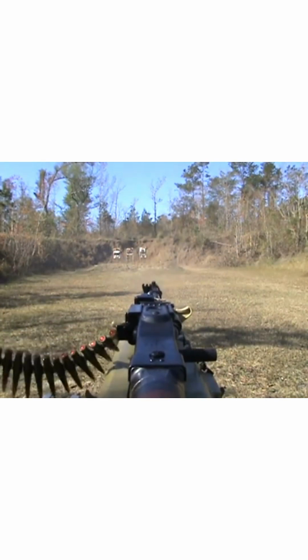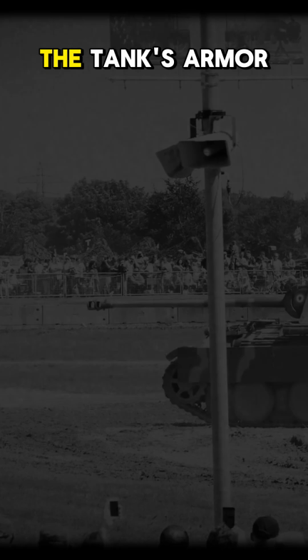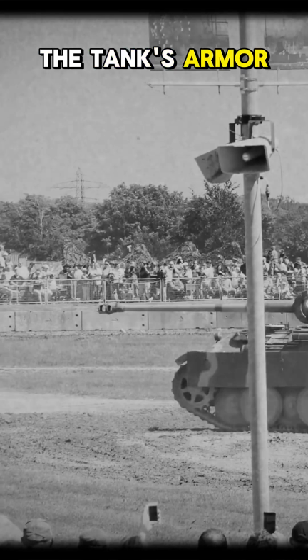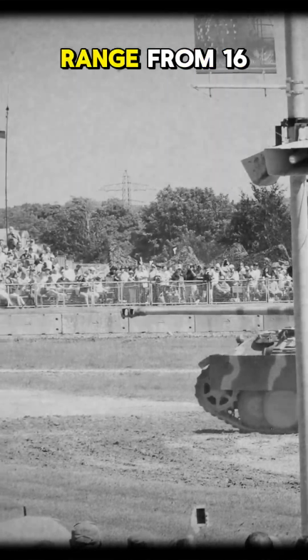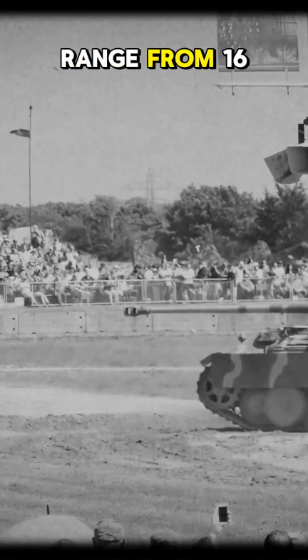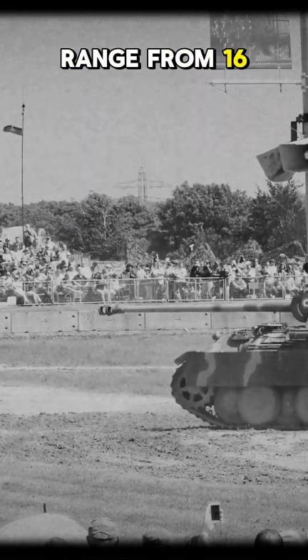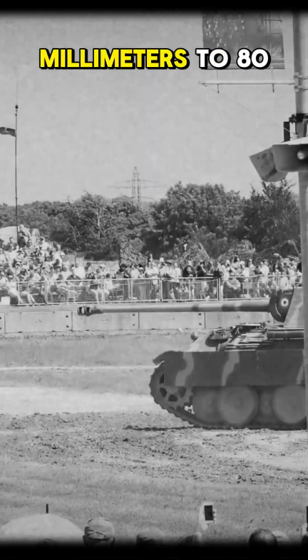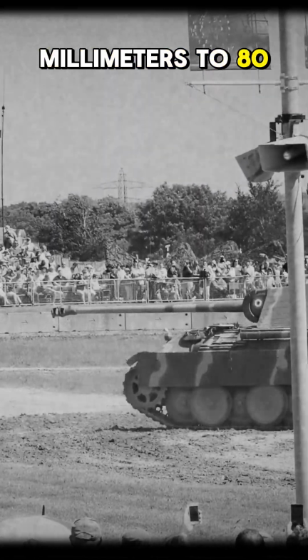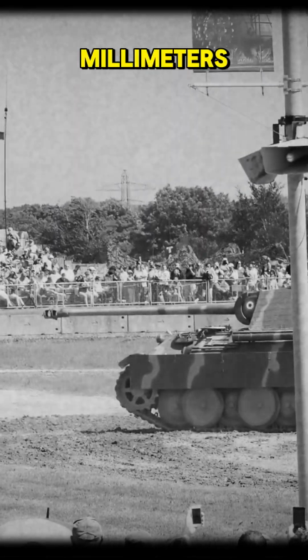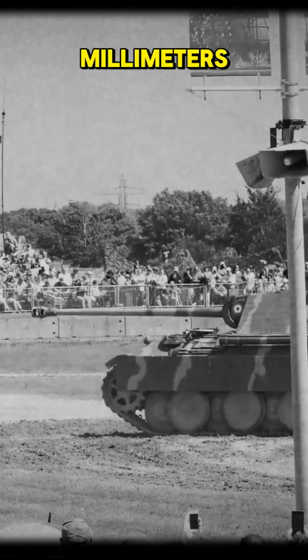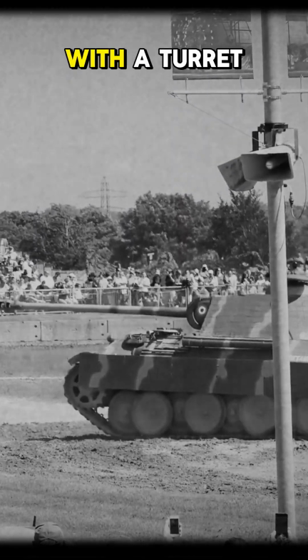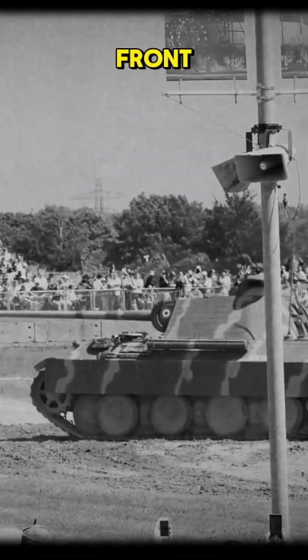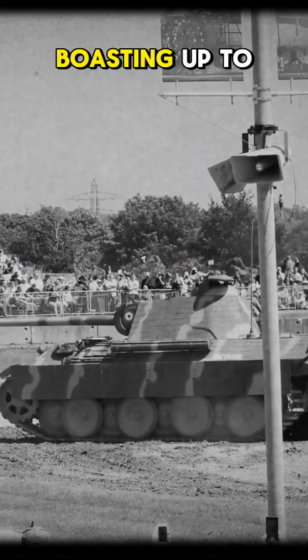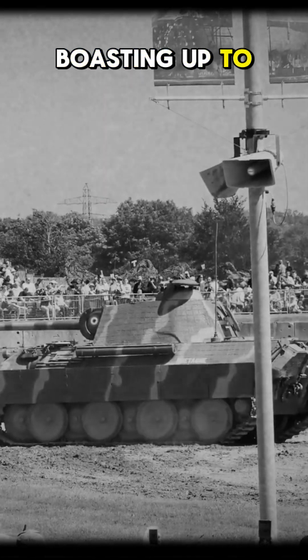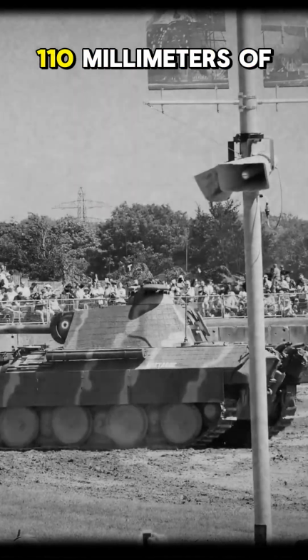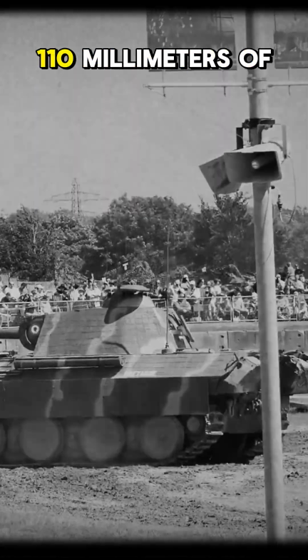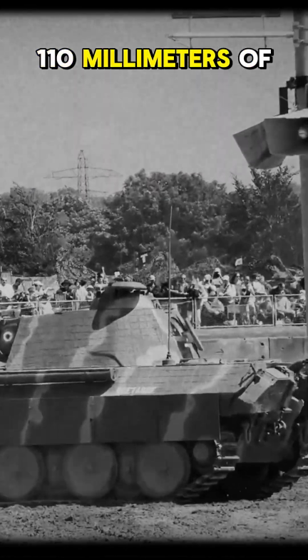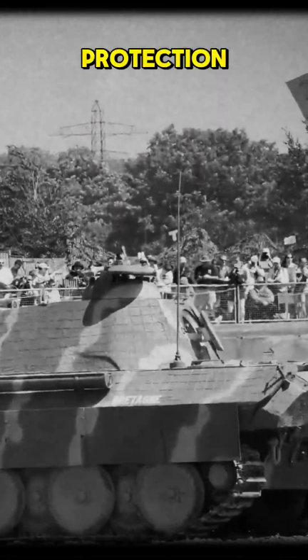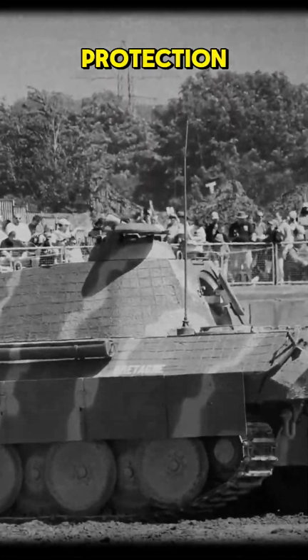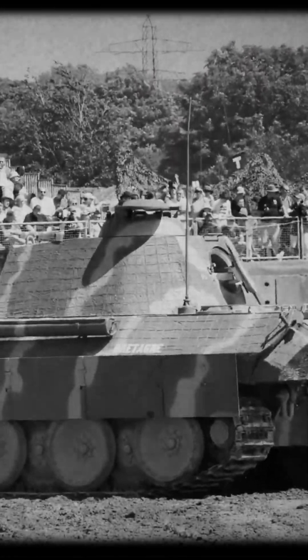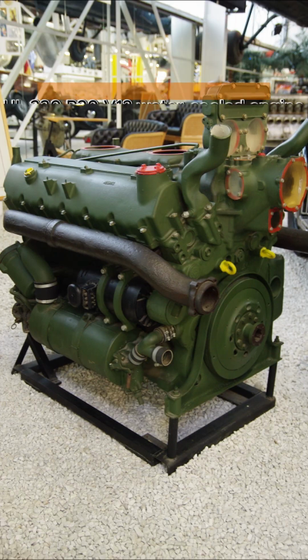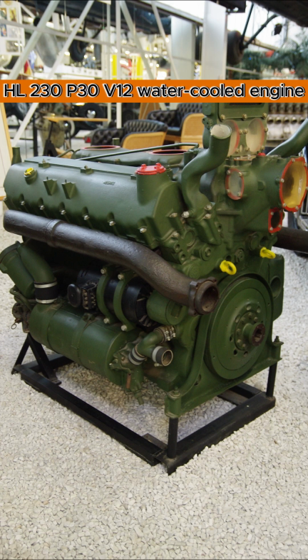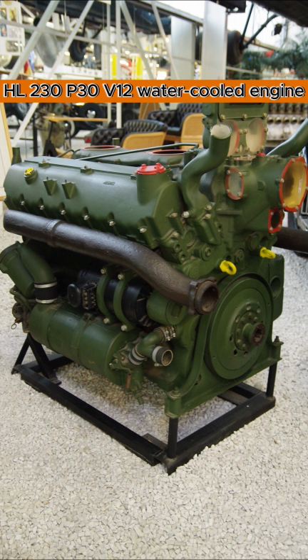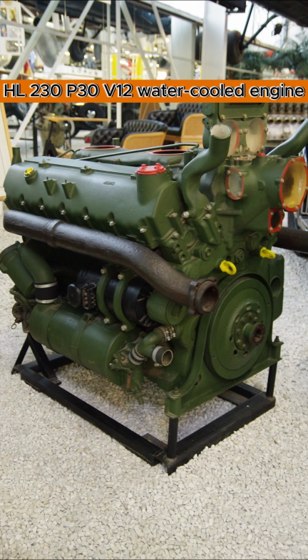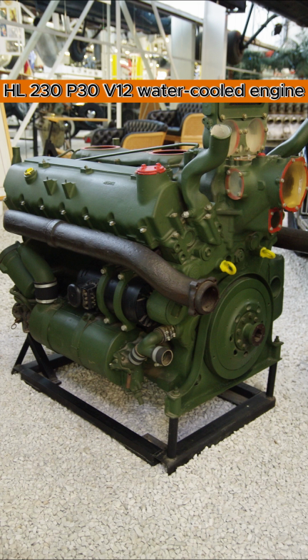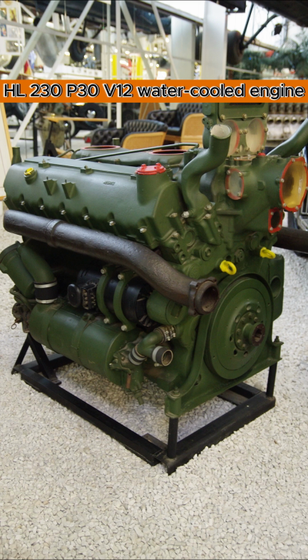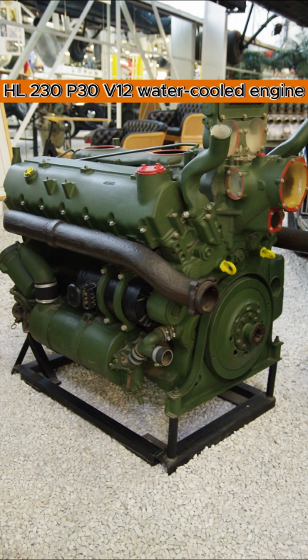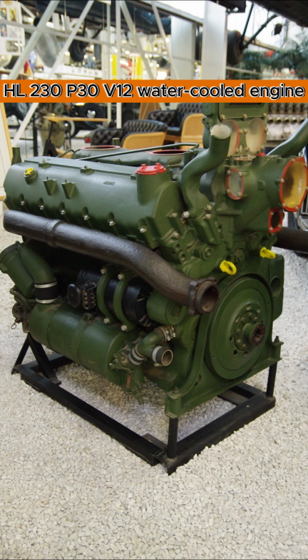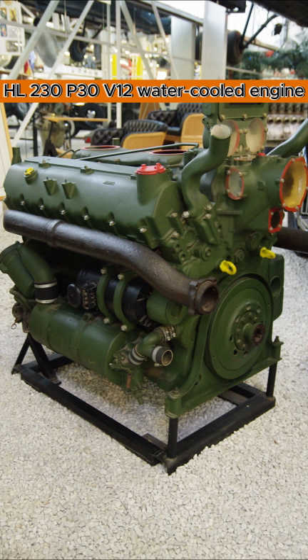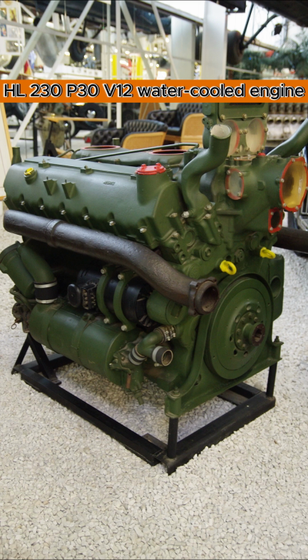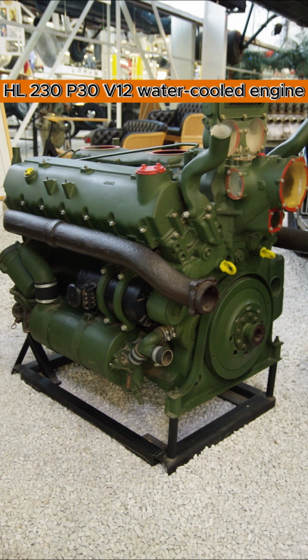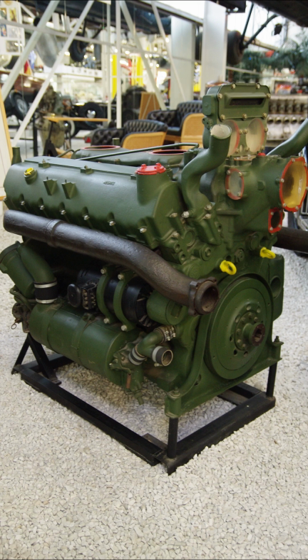The tank's armor ranged from 16 millimeters to 80 millimeters, with the turret front boasting up to 110 millimeters of protection.